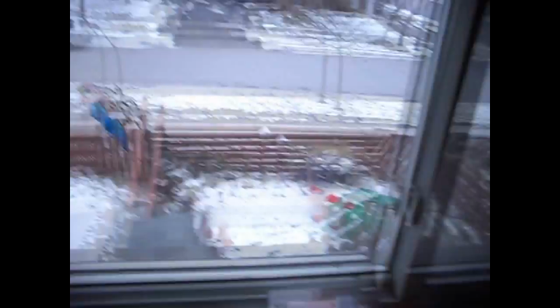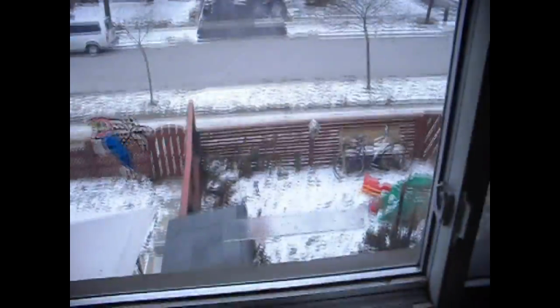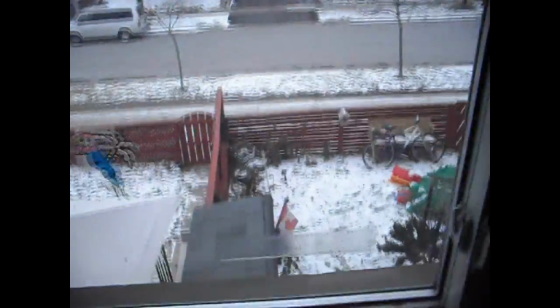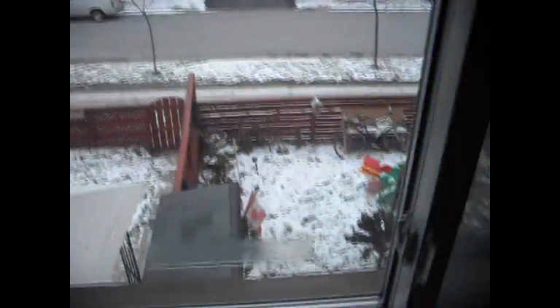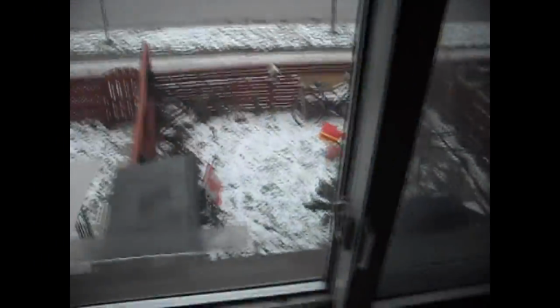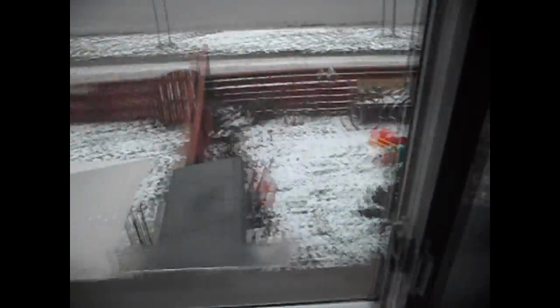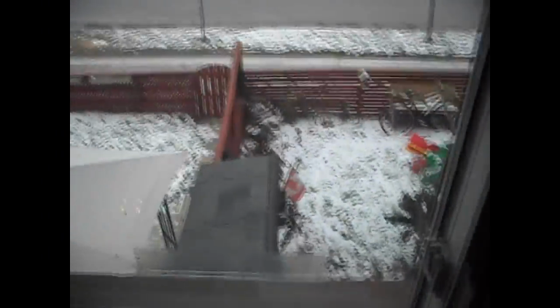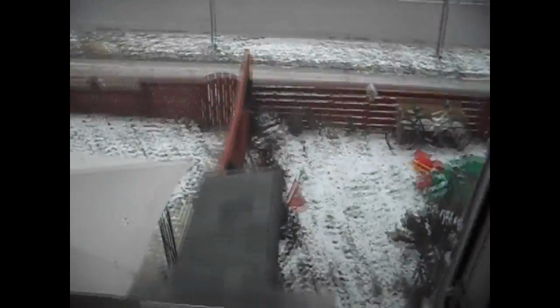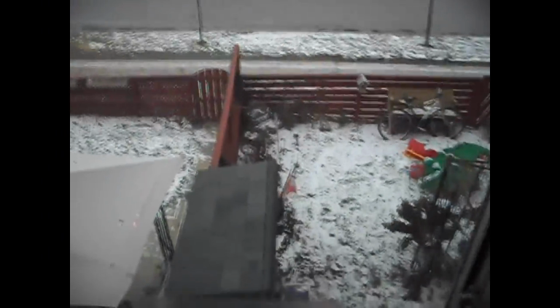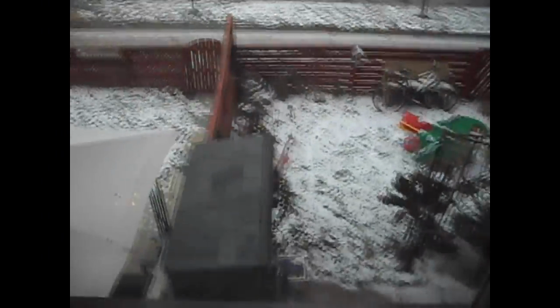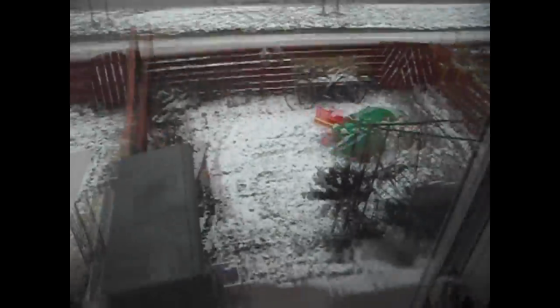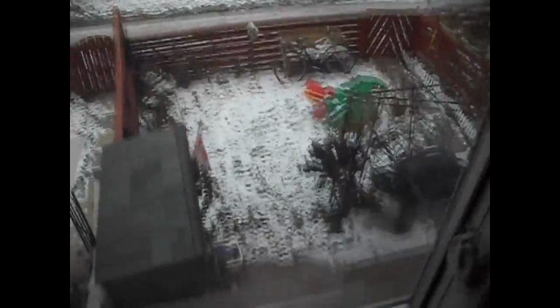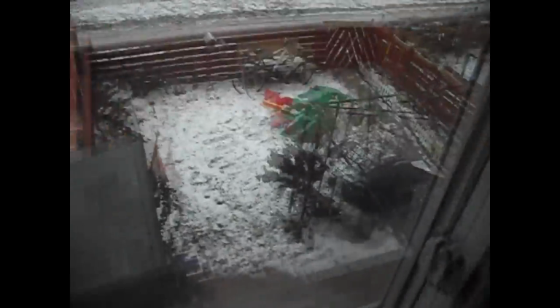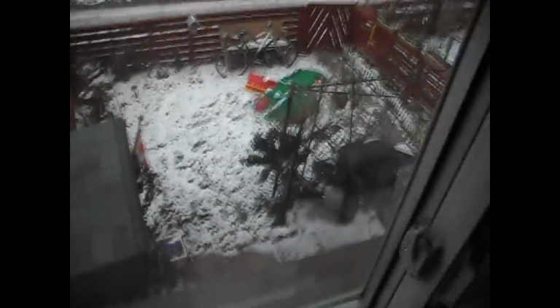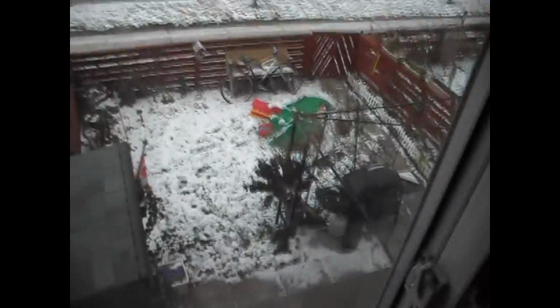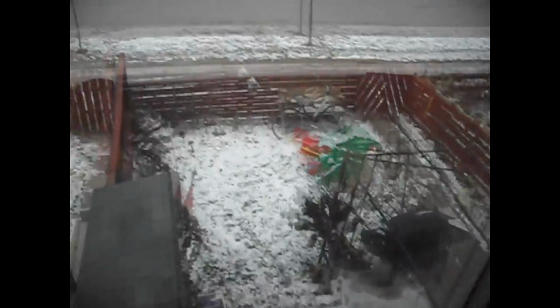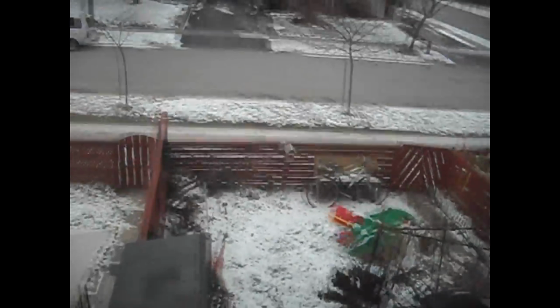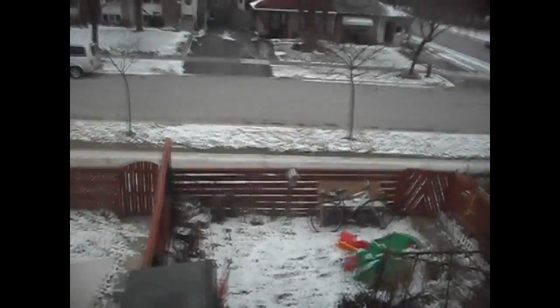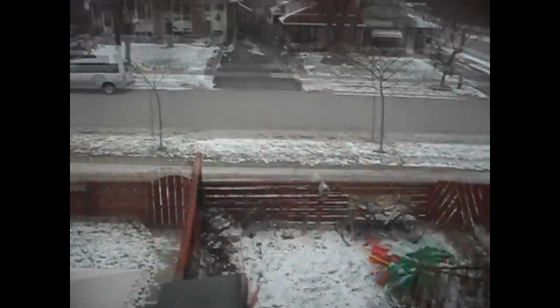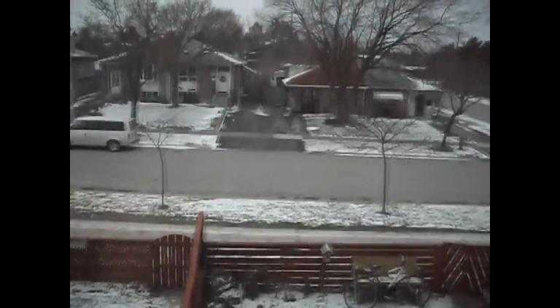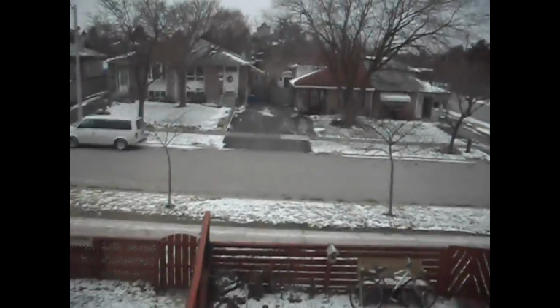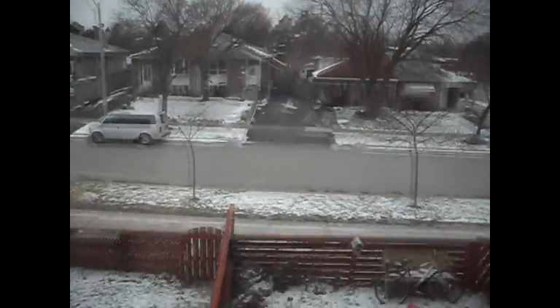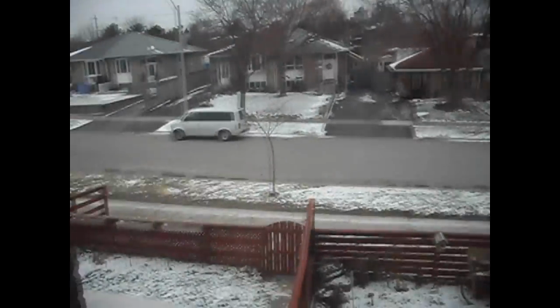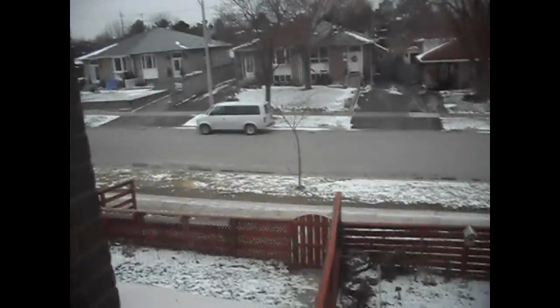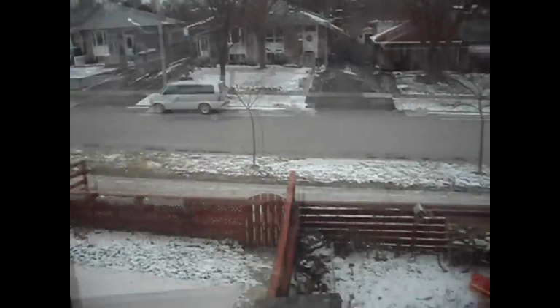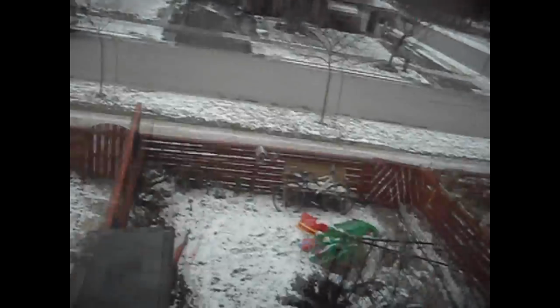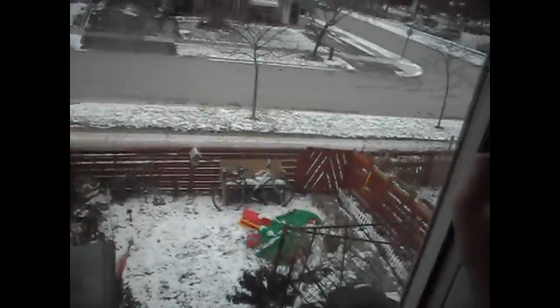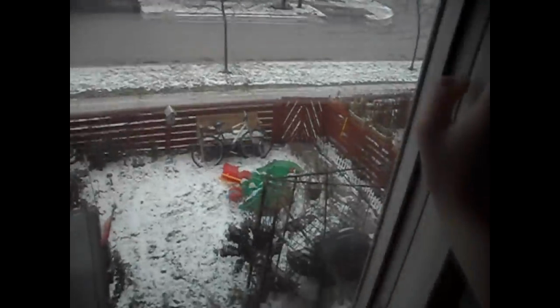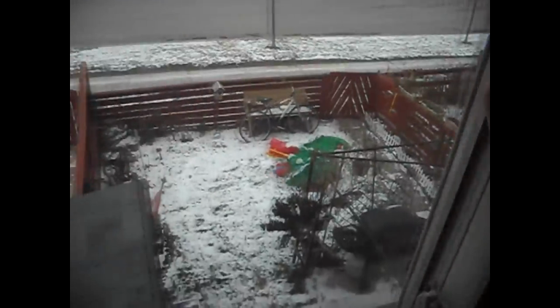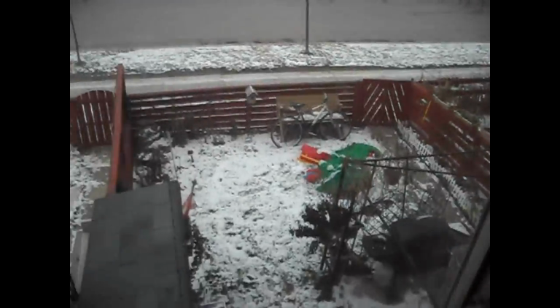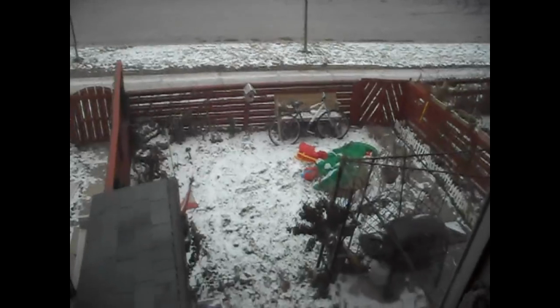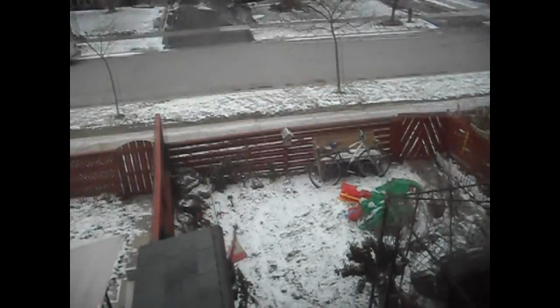This is outside of my house right now — it's fucking cold in Canada.